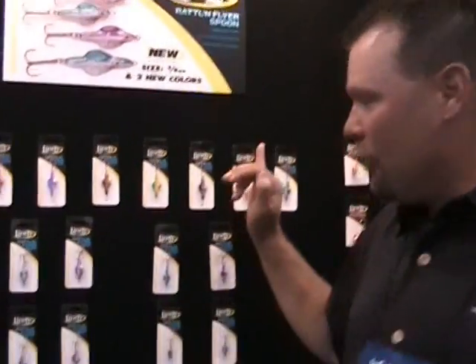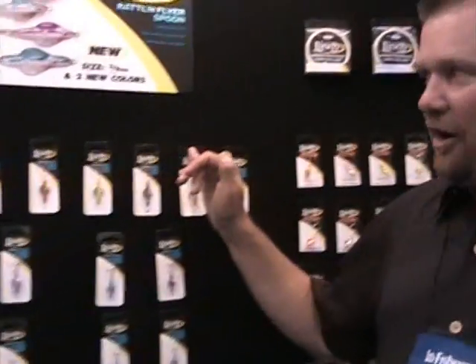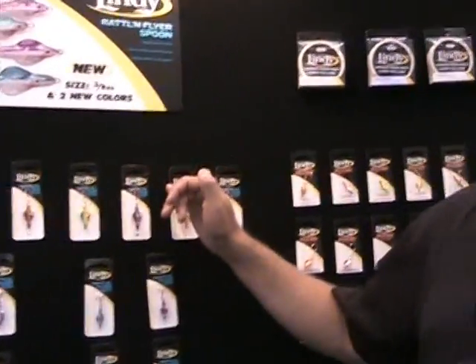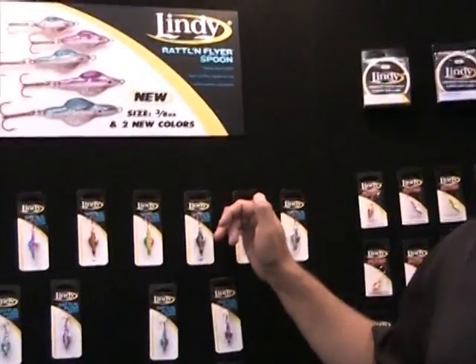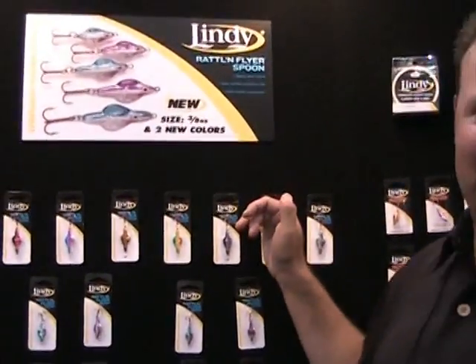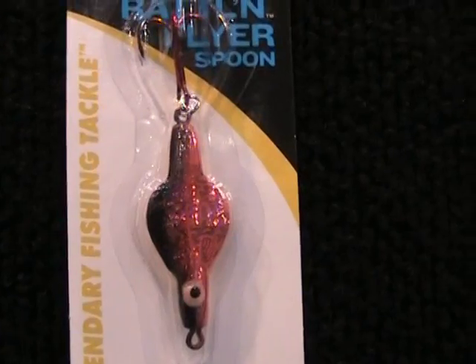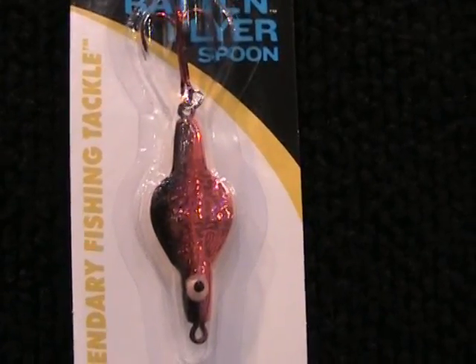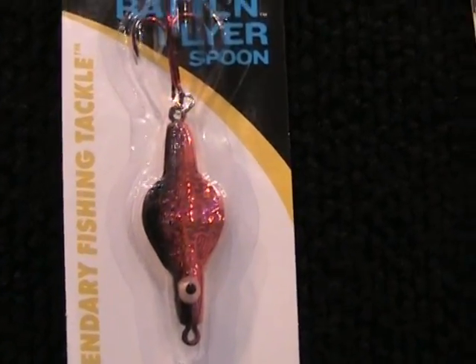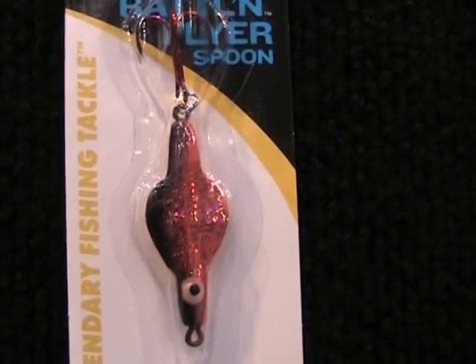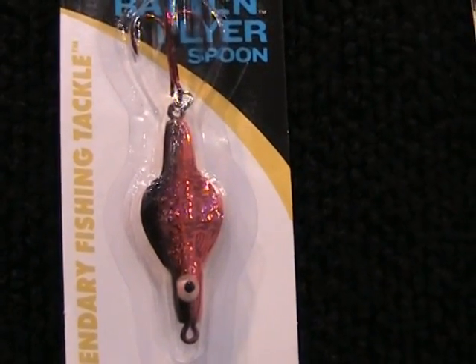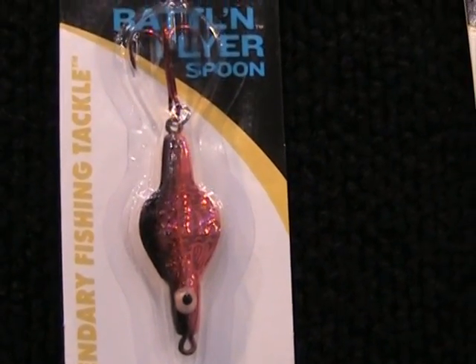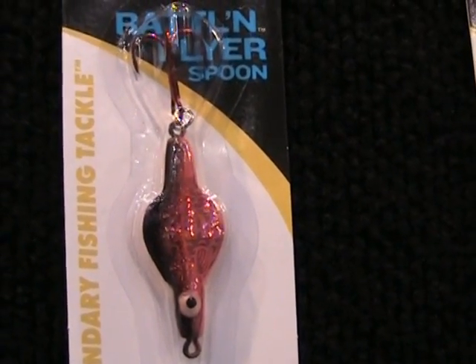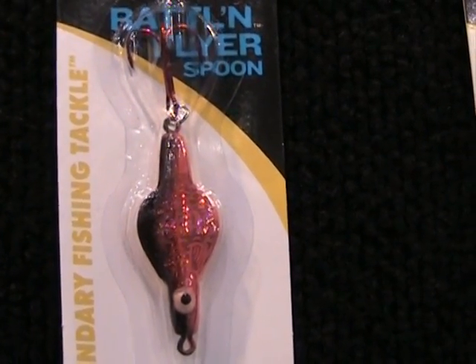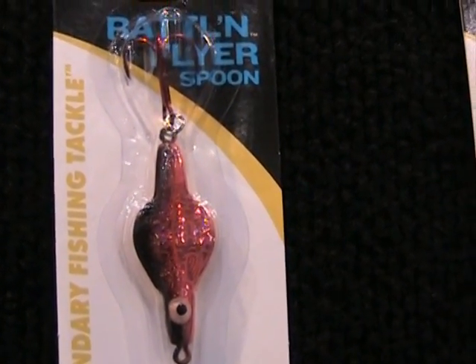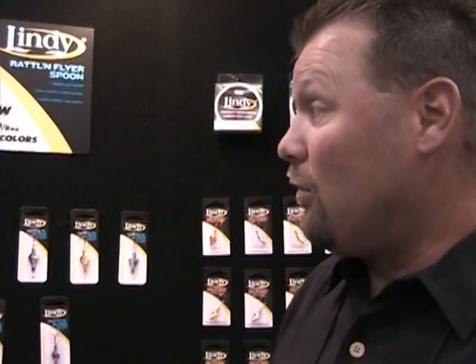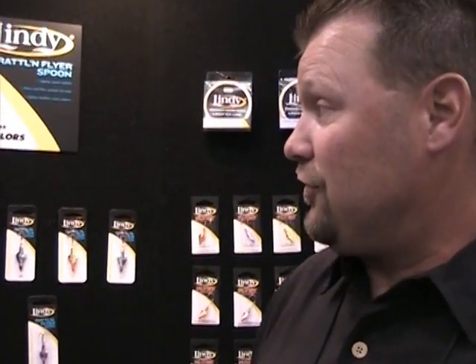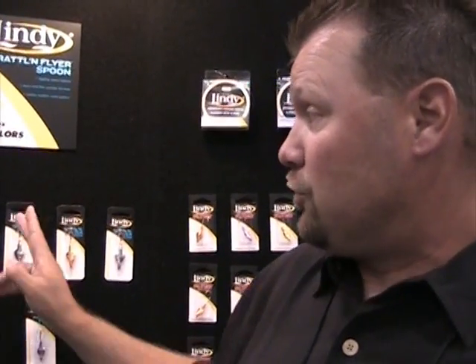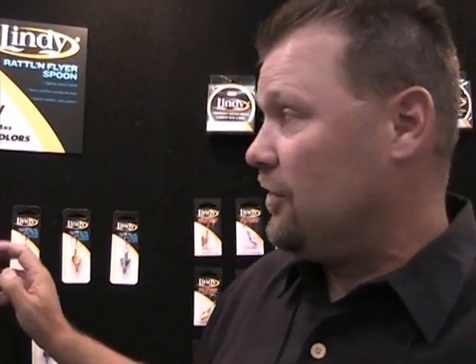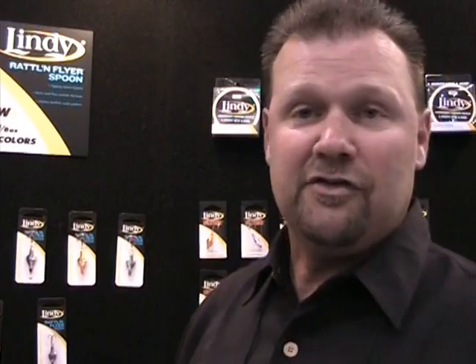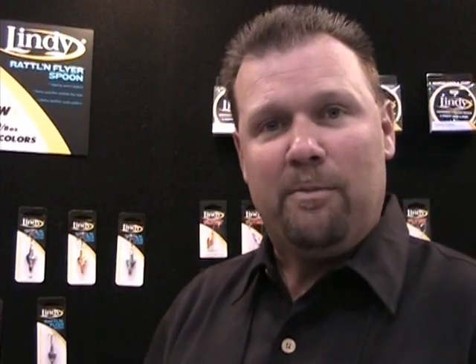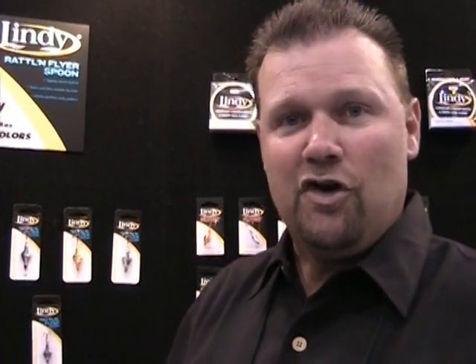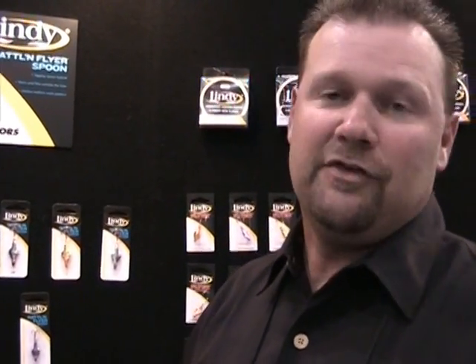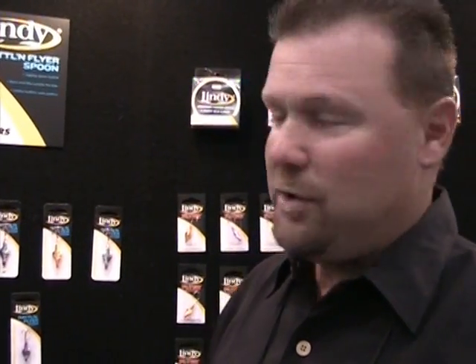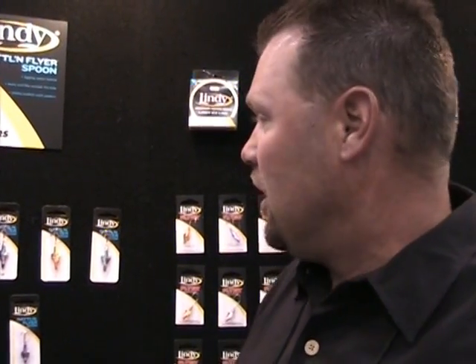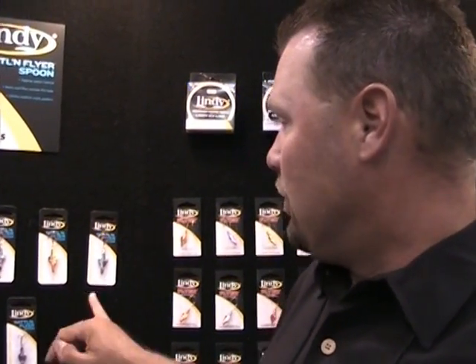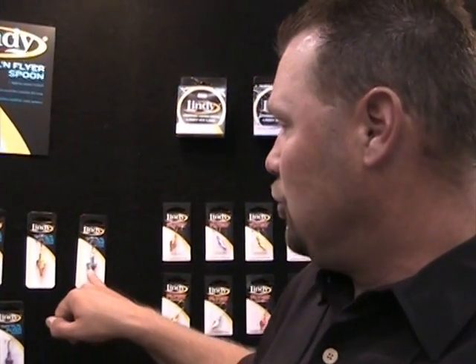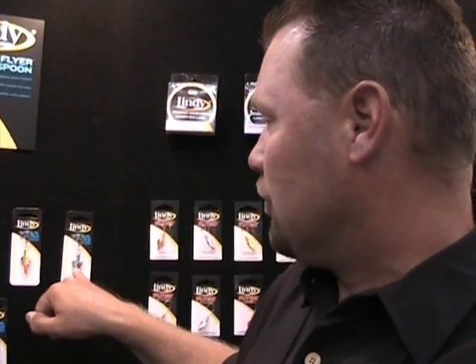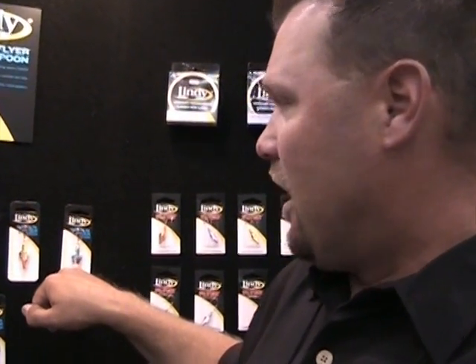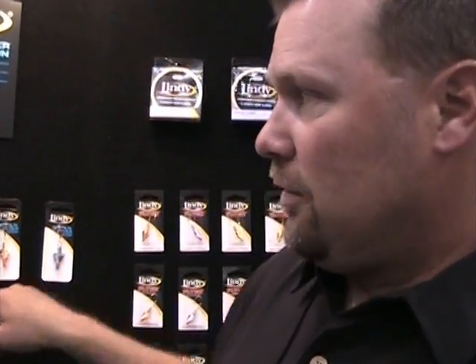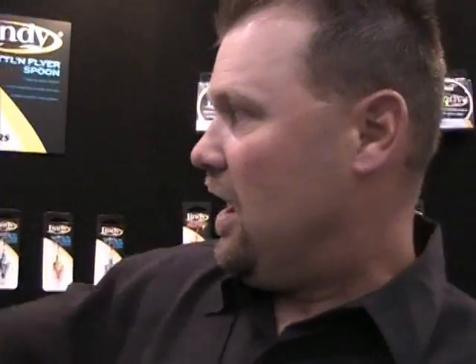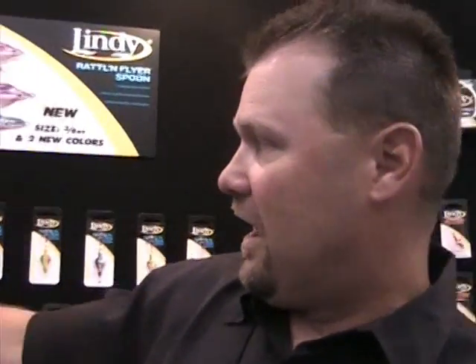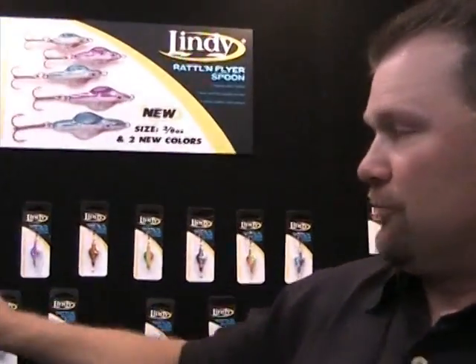Over here is an old standby — the Lindy Rattlin Flyer Spoon. This one's been around forever and has been catching fish forever. What we did this year is add a size: we built a larger size, a 3/8, and then we added two colors — tulipy and purple smelt.